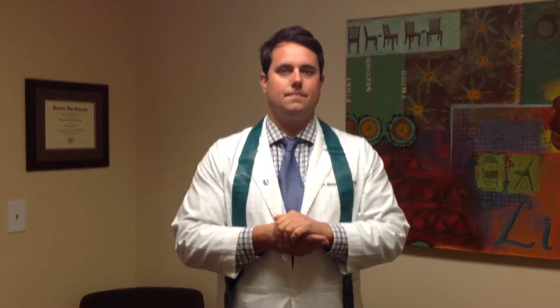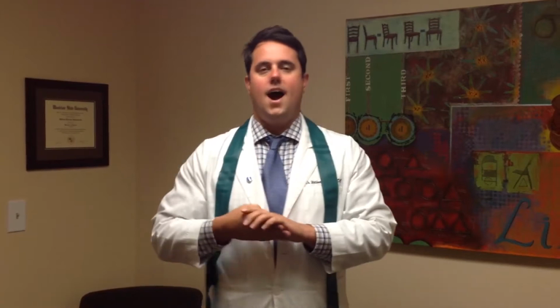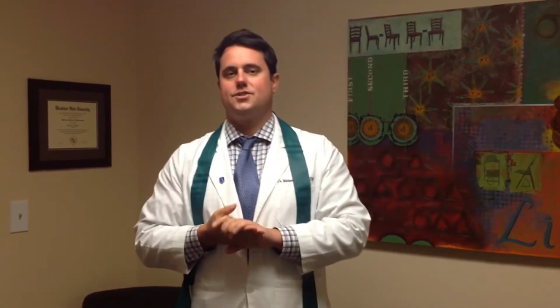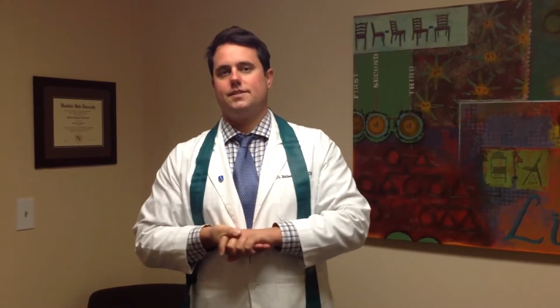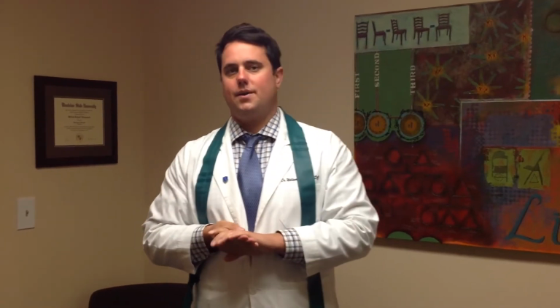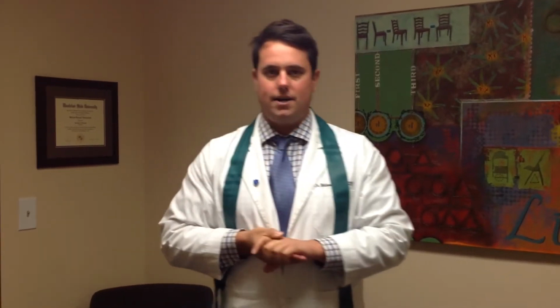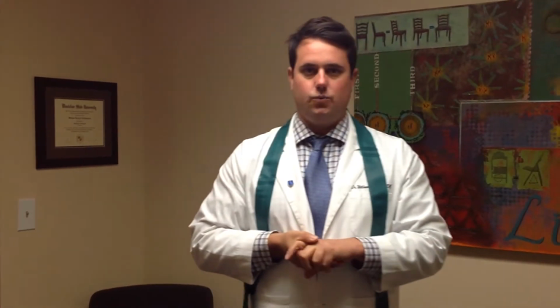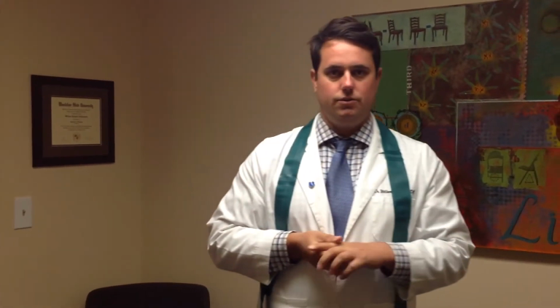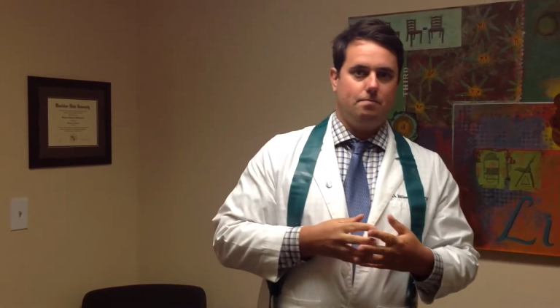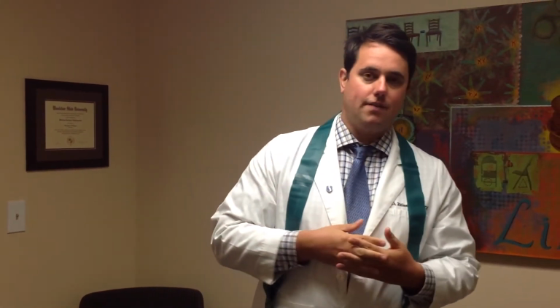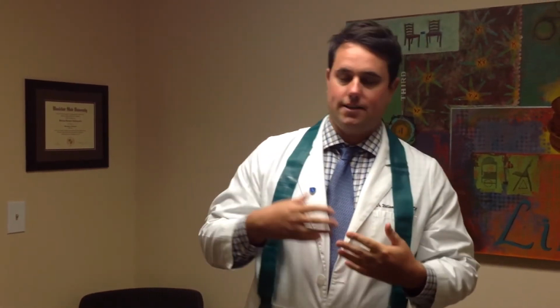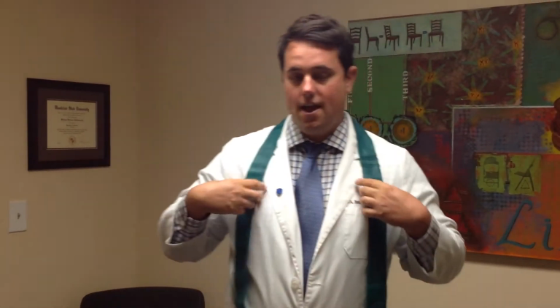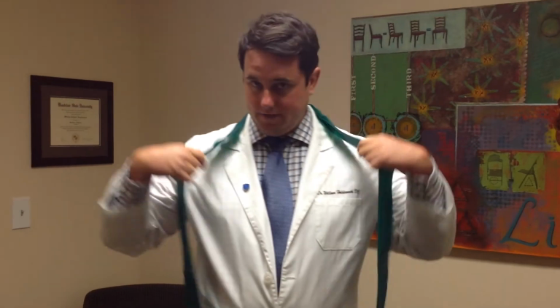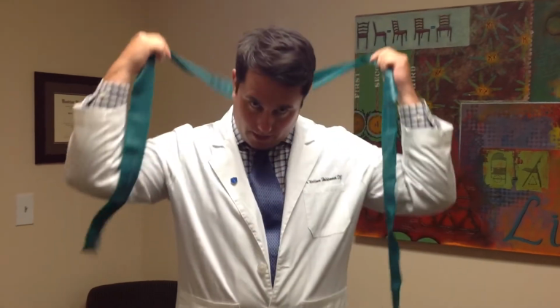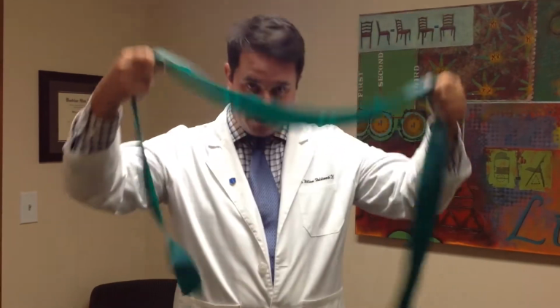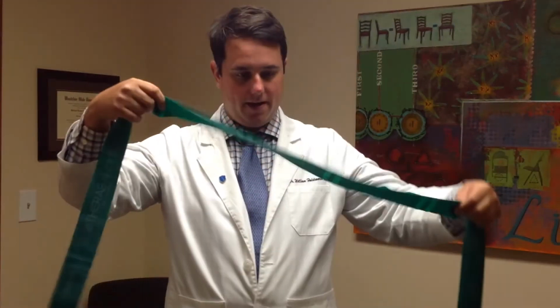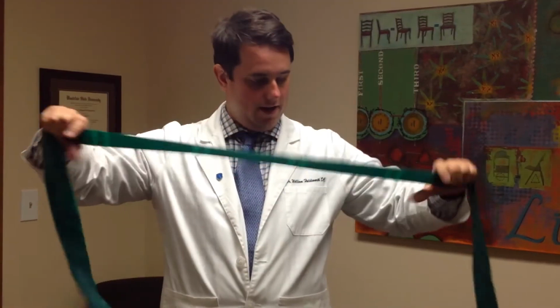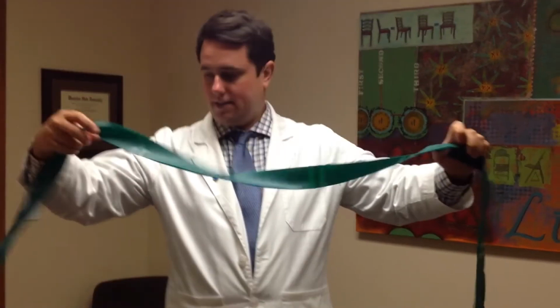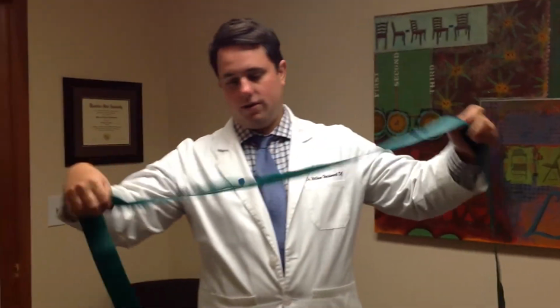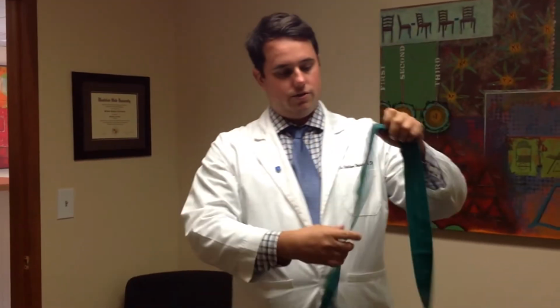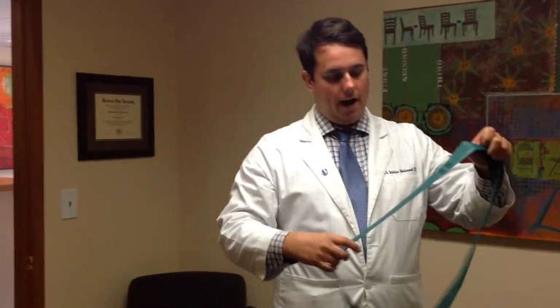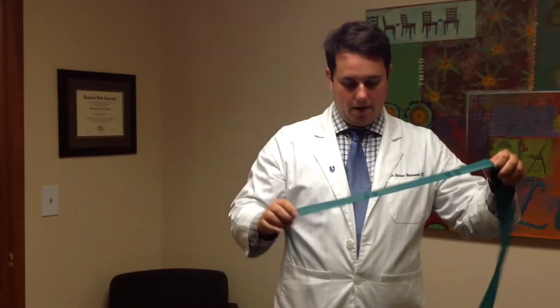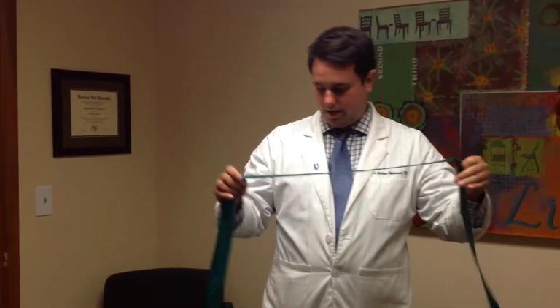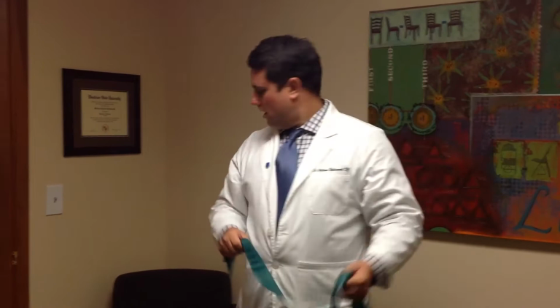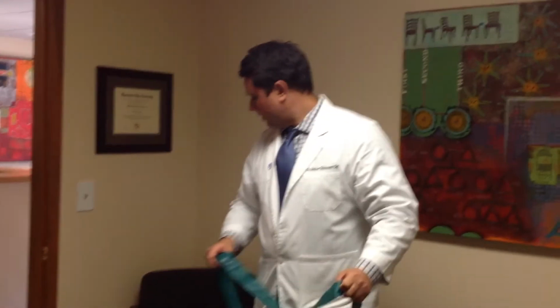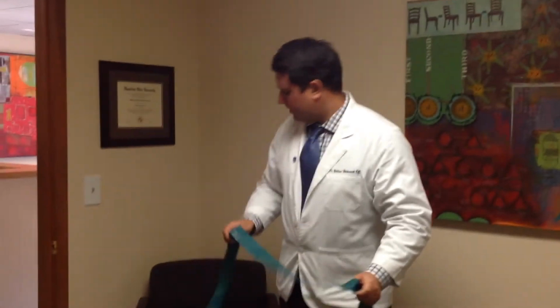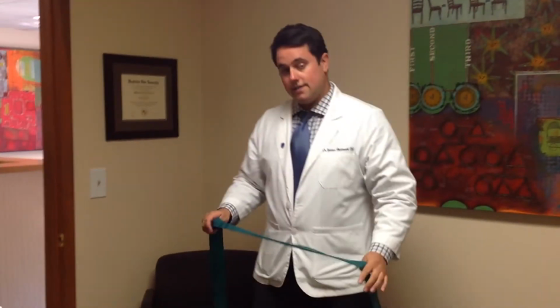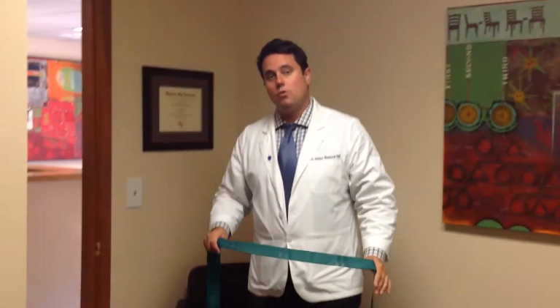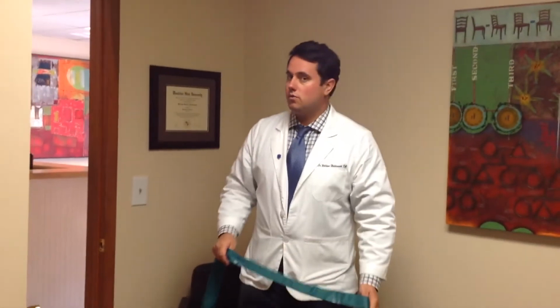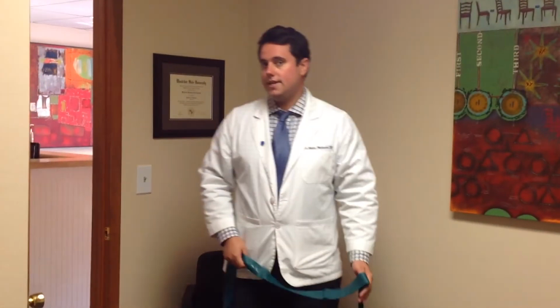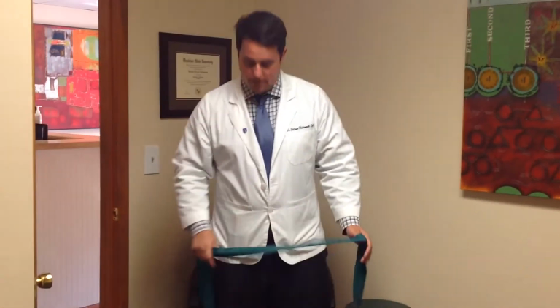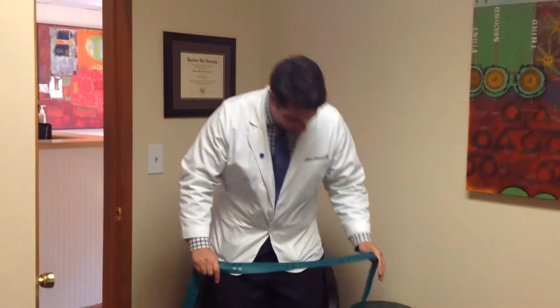Hi, this is your Sussex County Chiropractor, Dr. Will Holdsworth from Pain Relief Chiropractic. In this video today we're going to use the TheraBand again. This time we're going to do some isometric strengthening exercises for rotation in the neck.